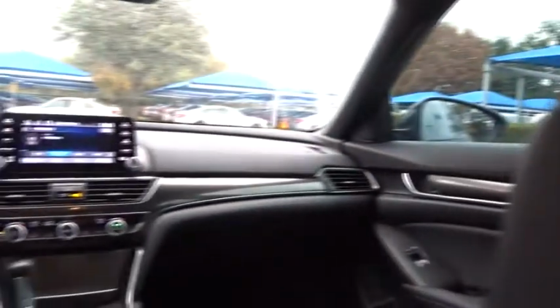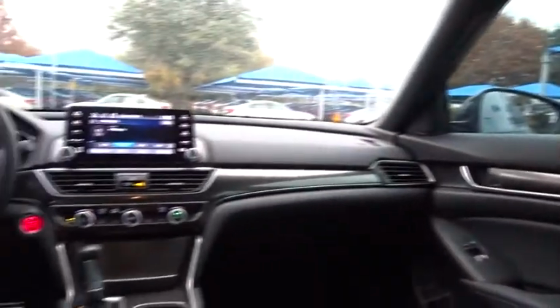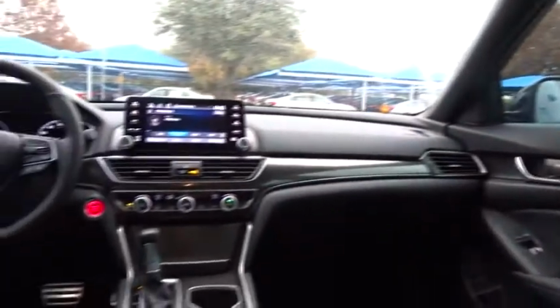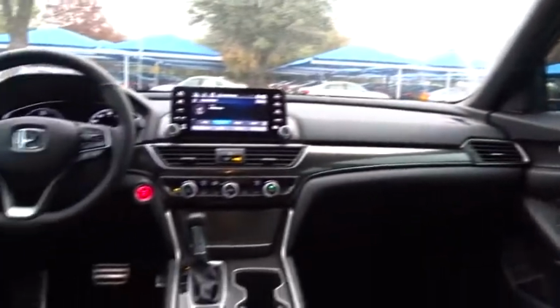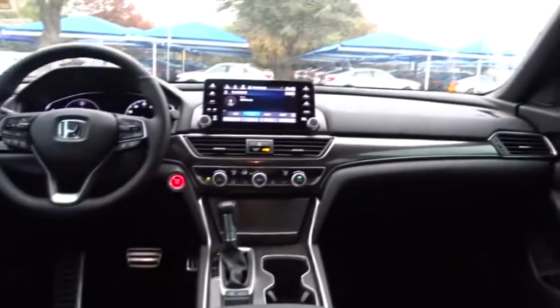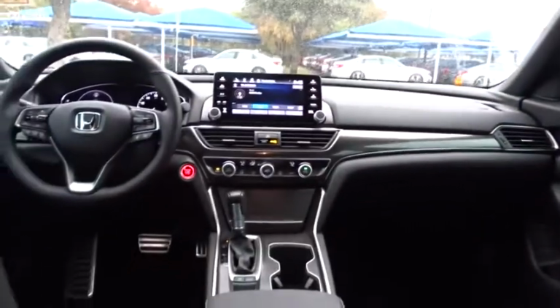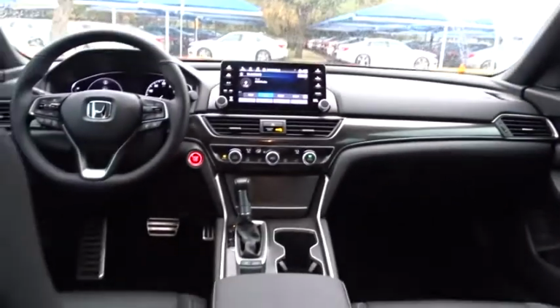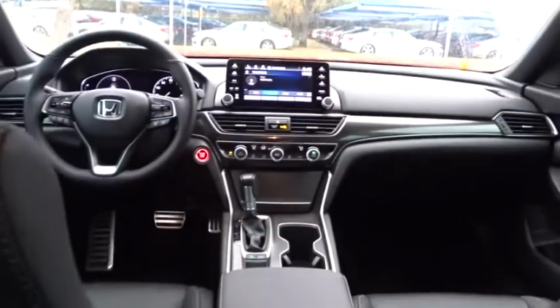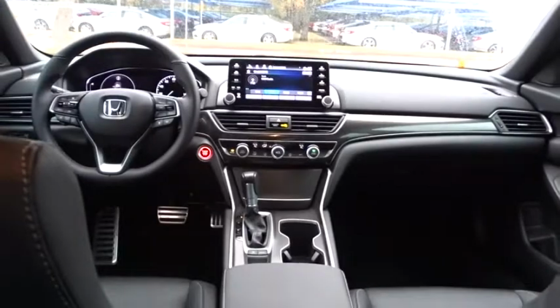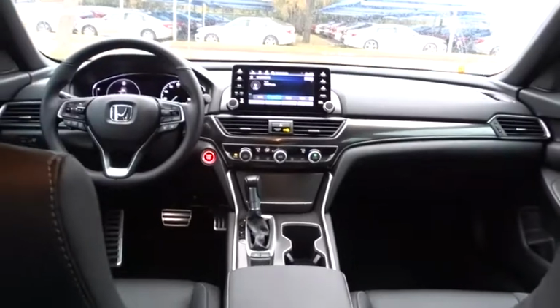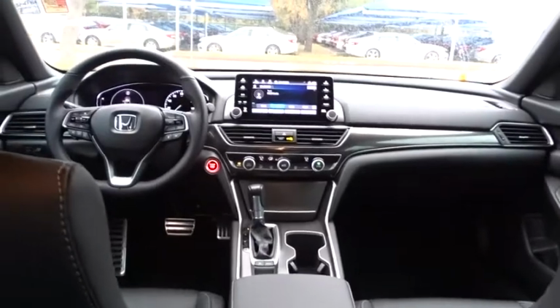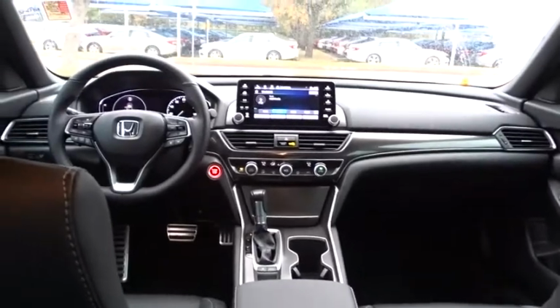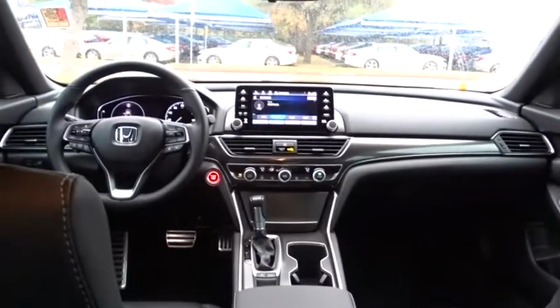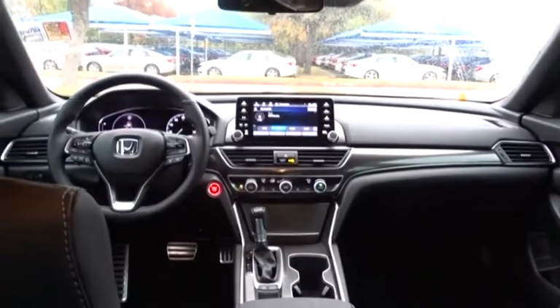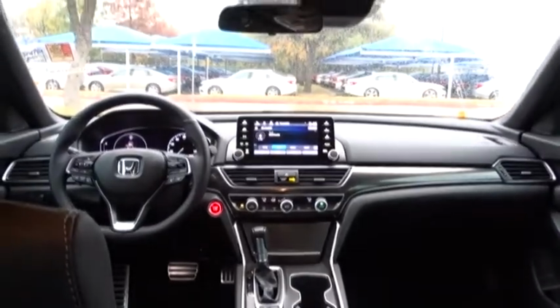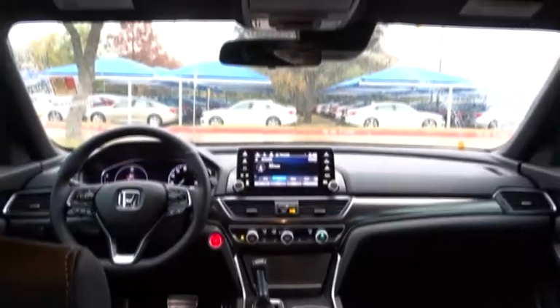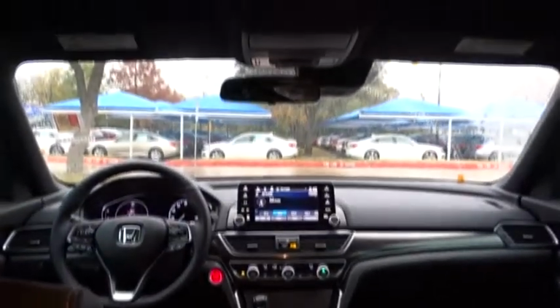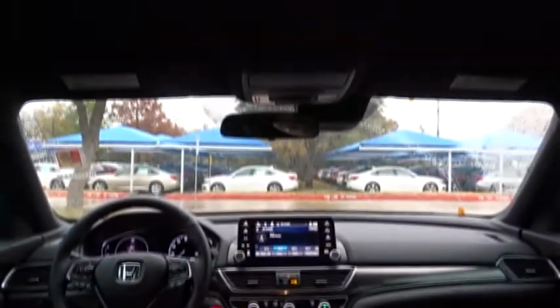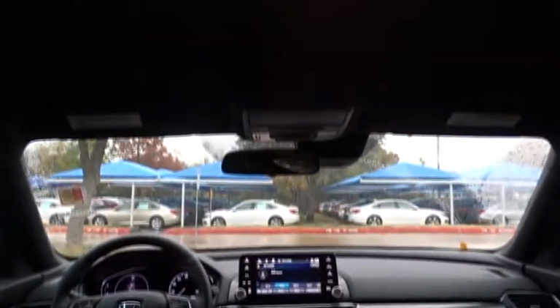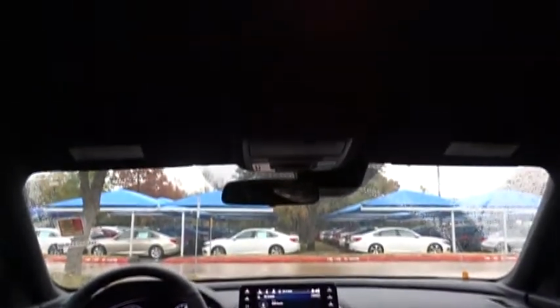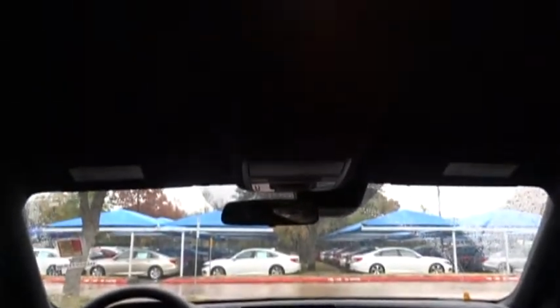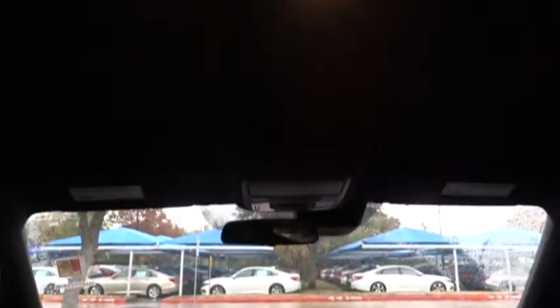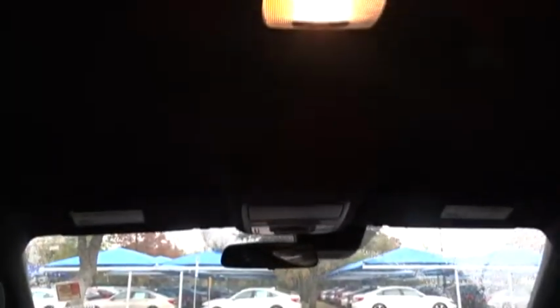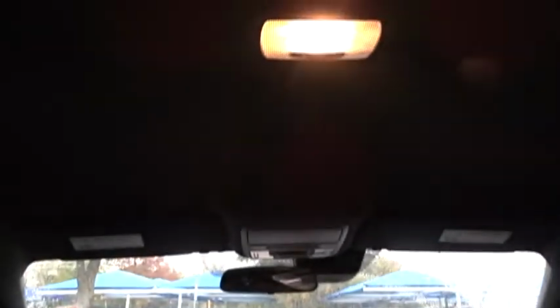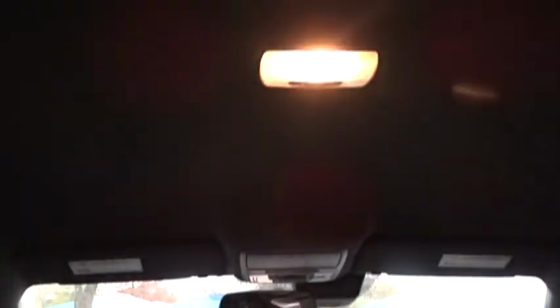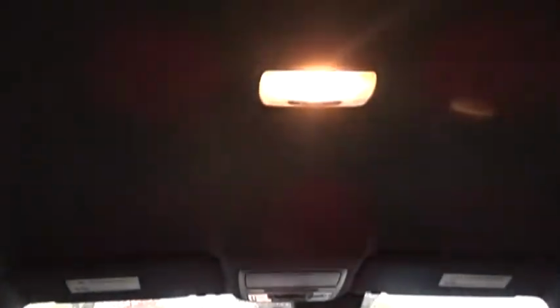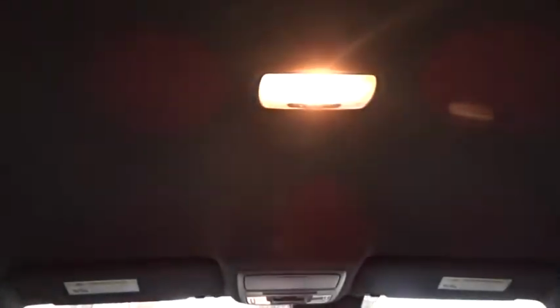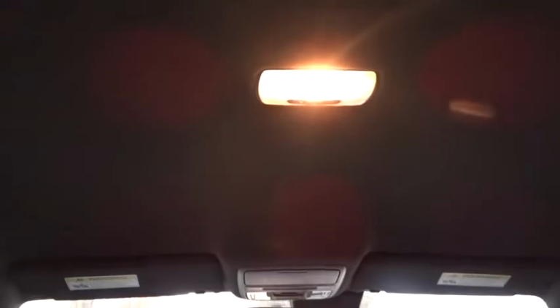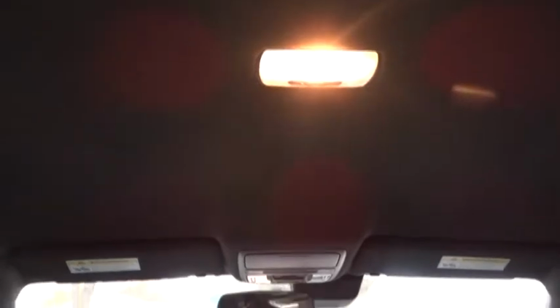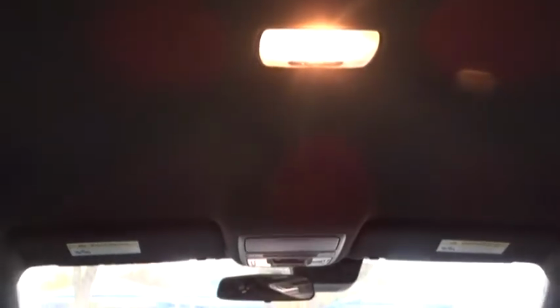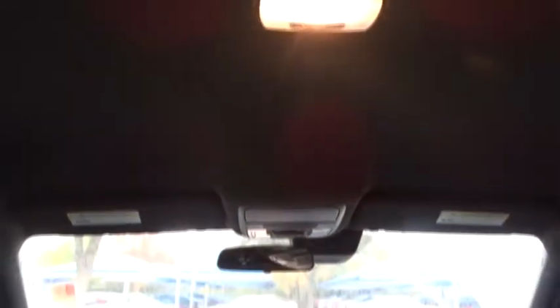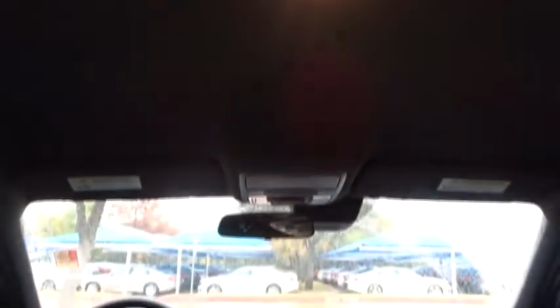Front wheel drive, keyless start, cruise control, four-wheel disc brakes, floor mats, aluminum wheels, AM-FM stereo radio, rear defrost.